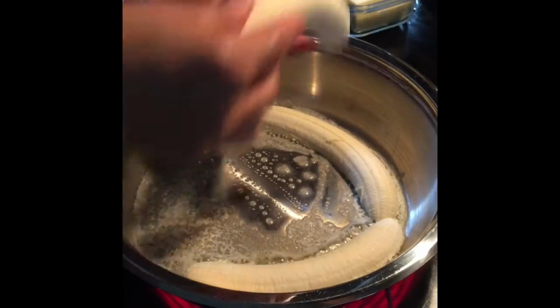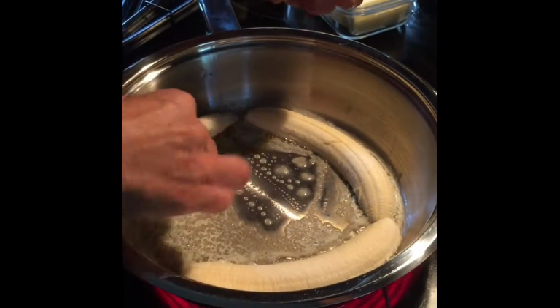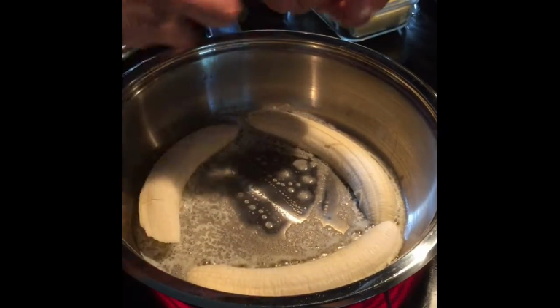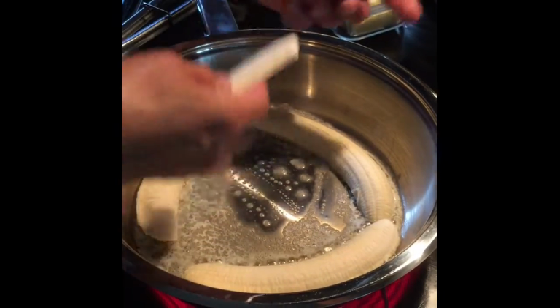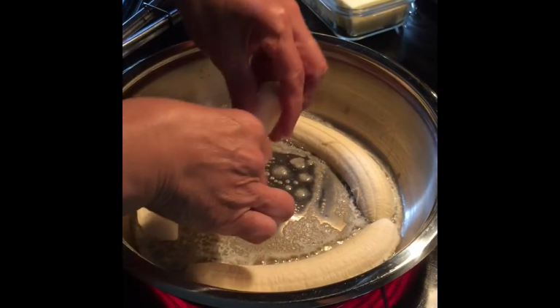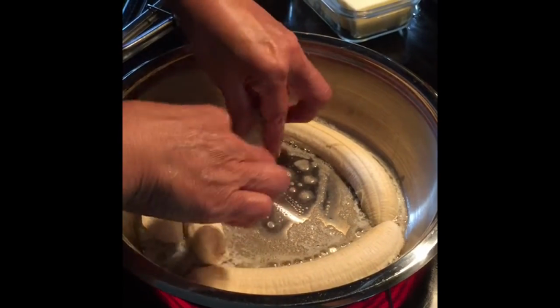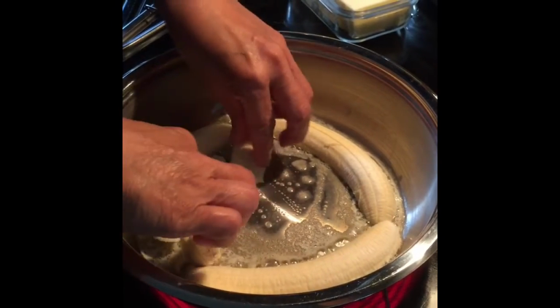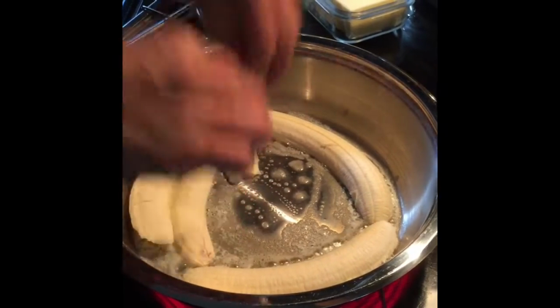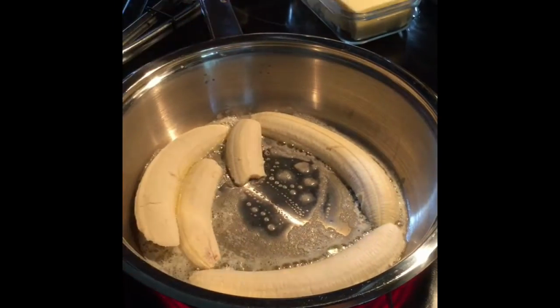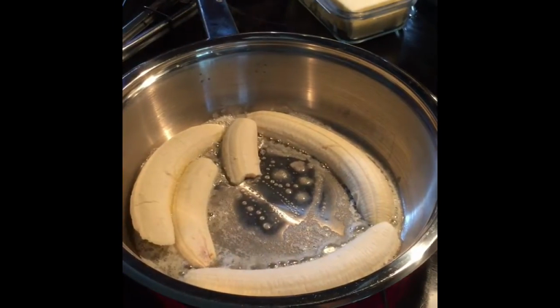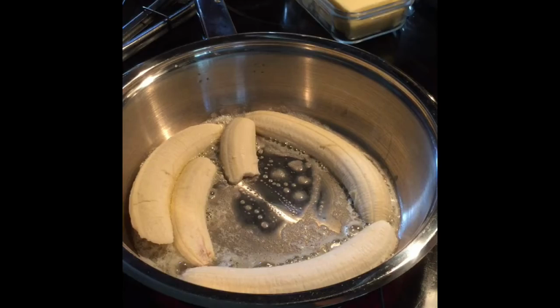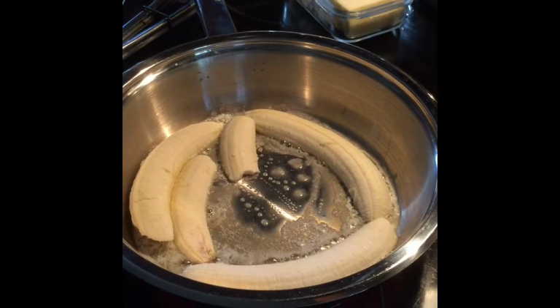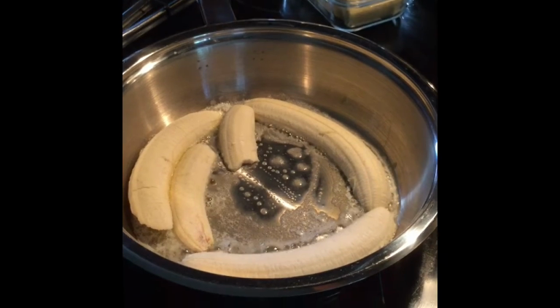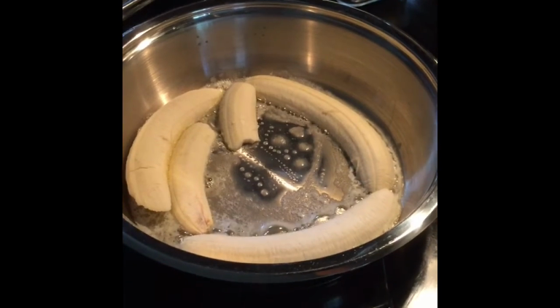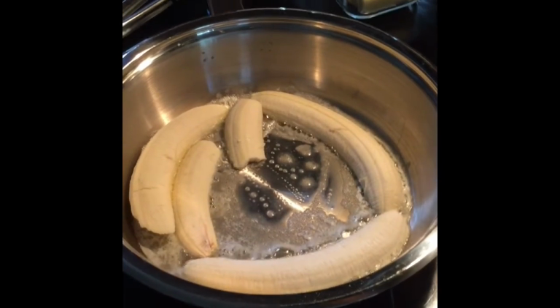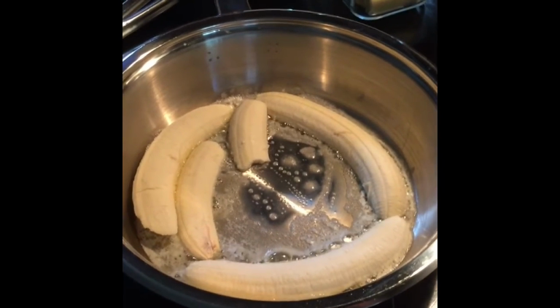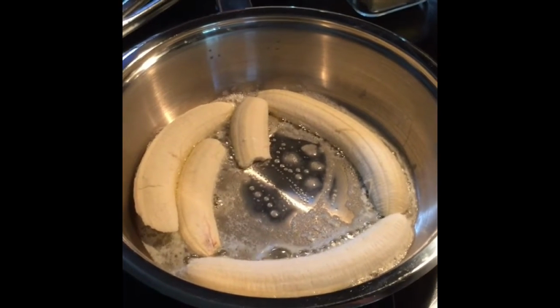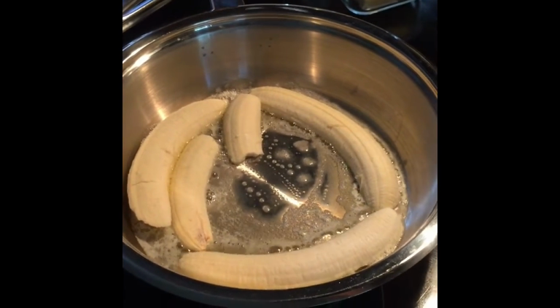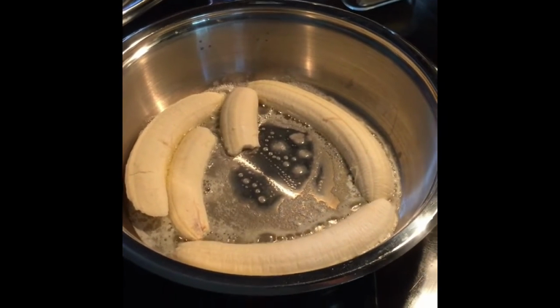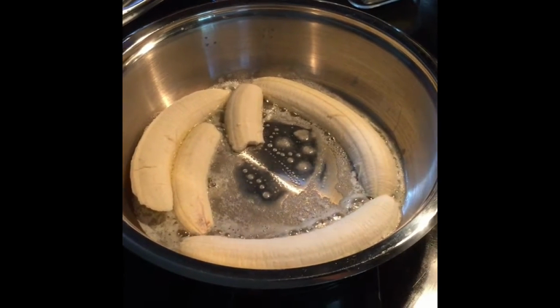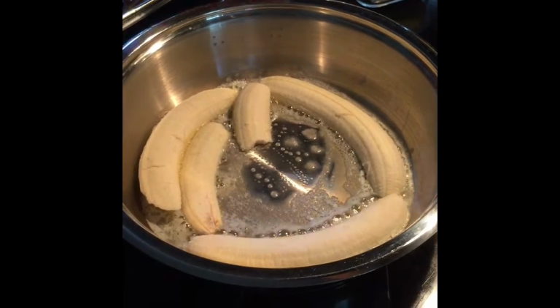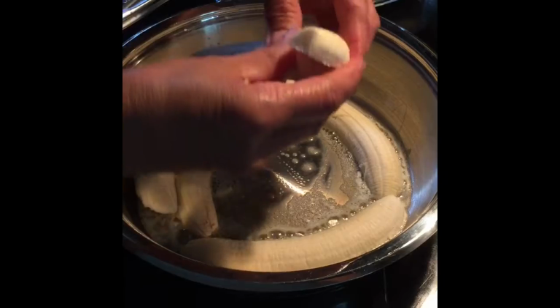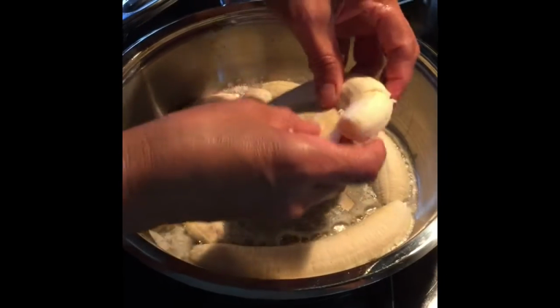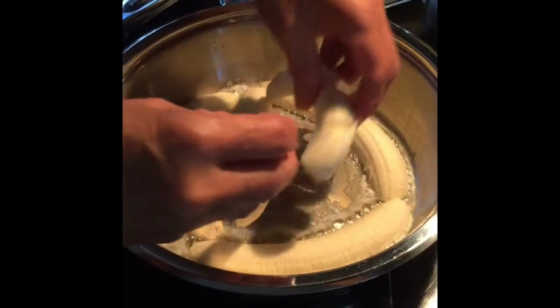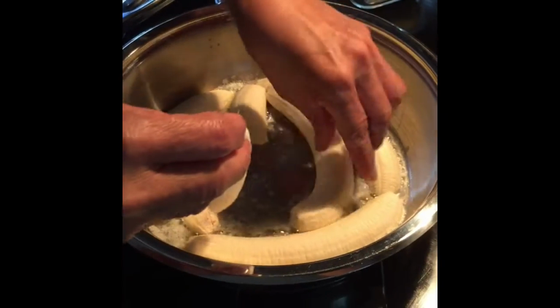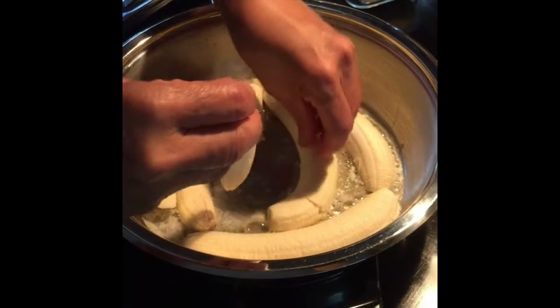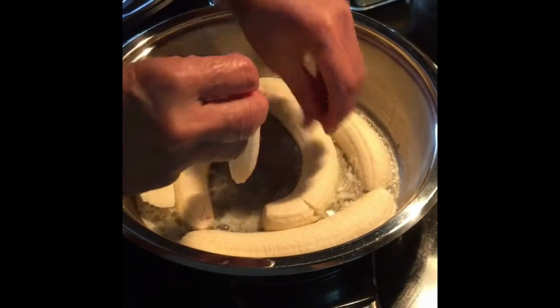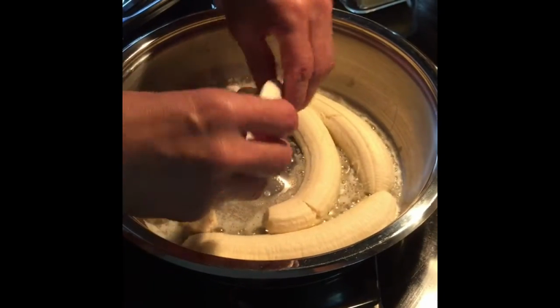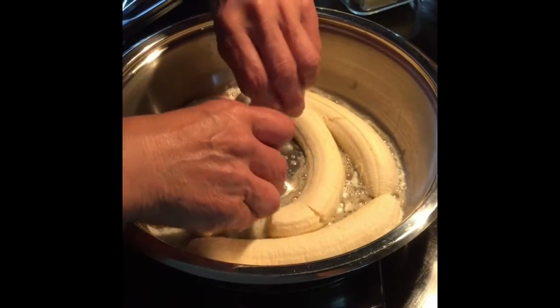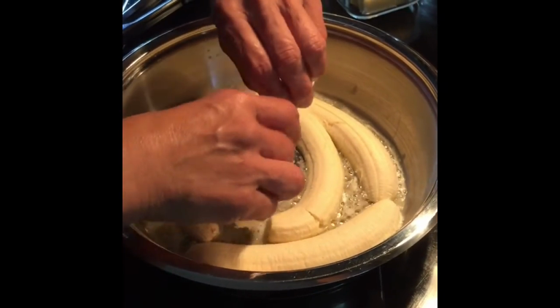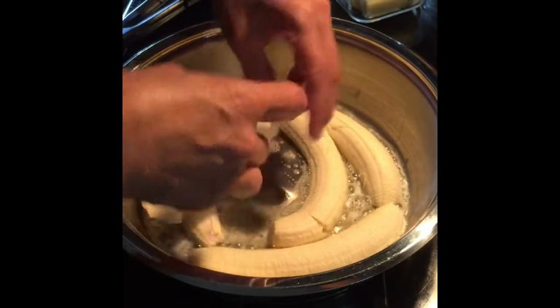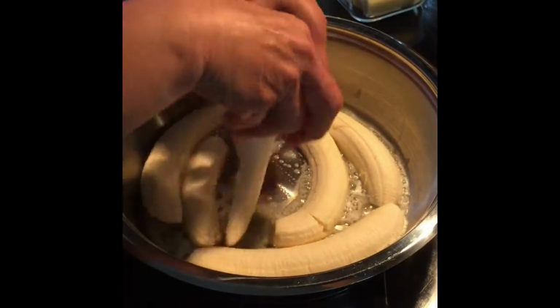I cut it wrong. Anyway, okay, like that. Never mind if it's broken.